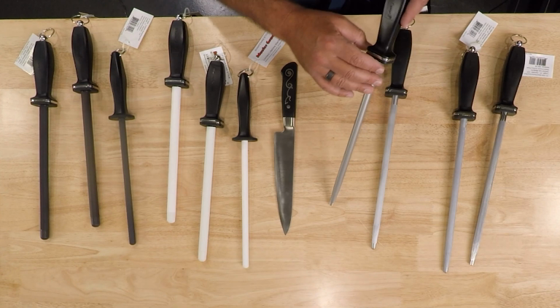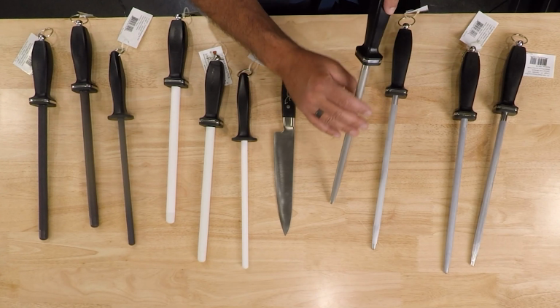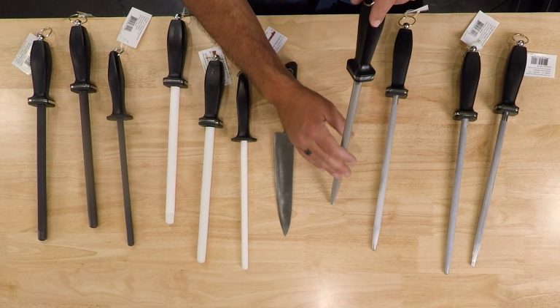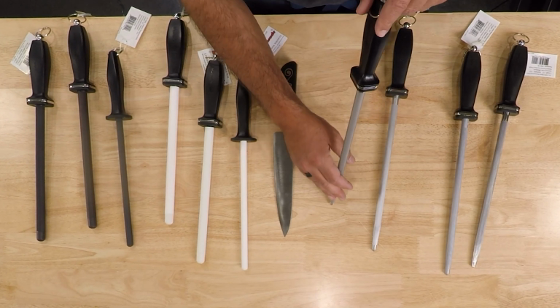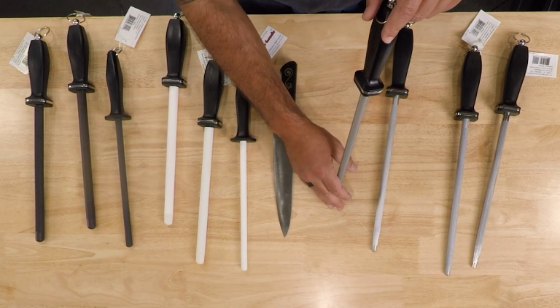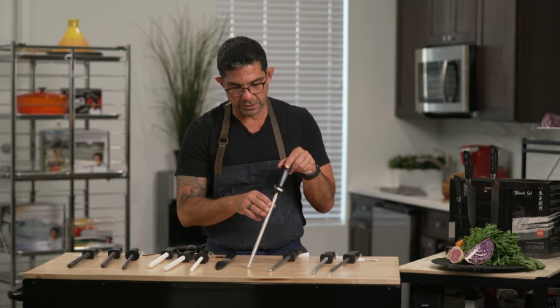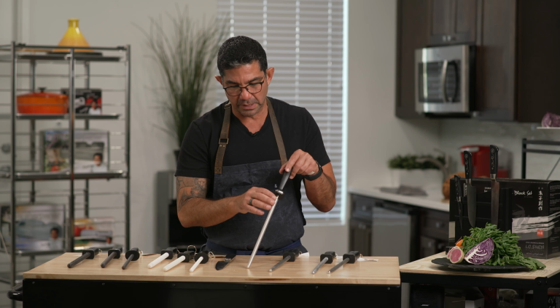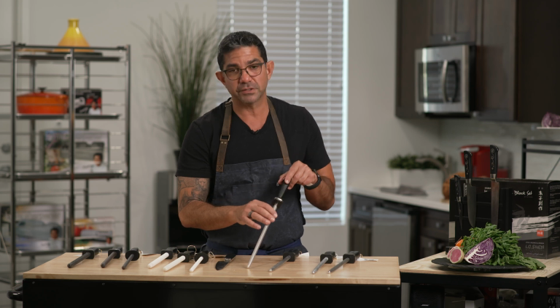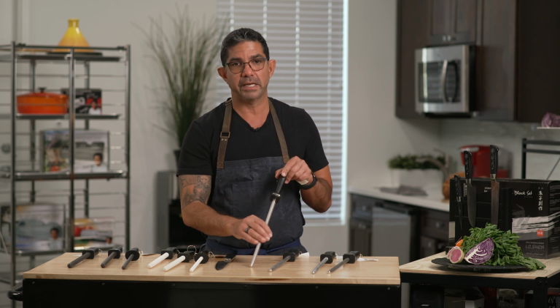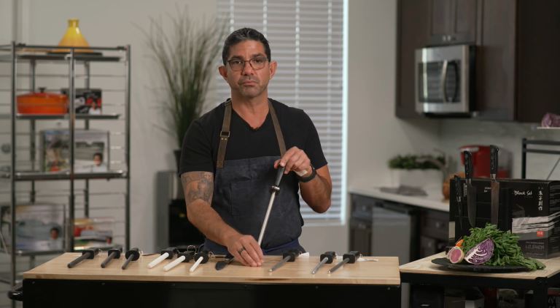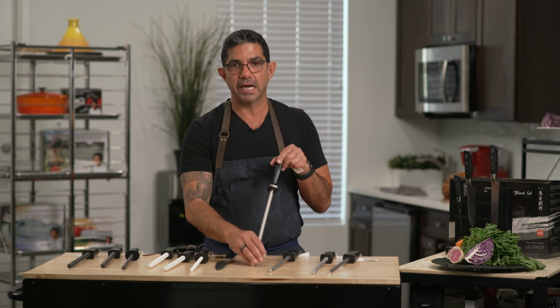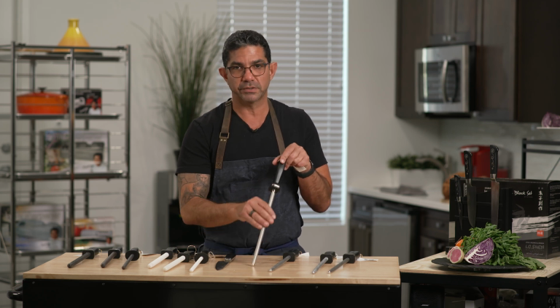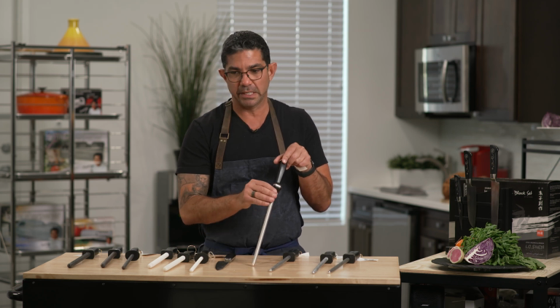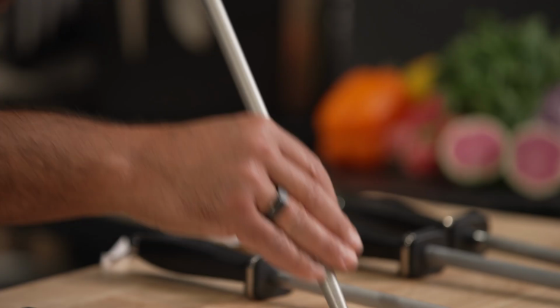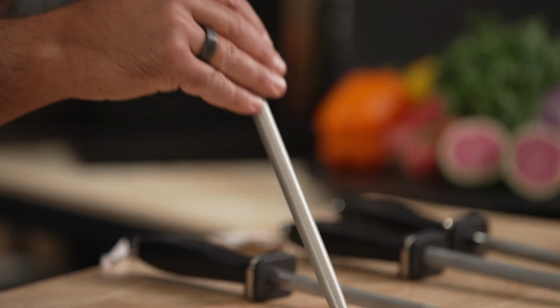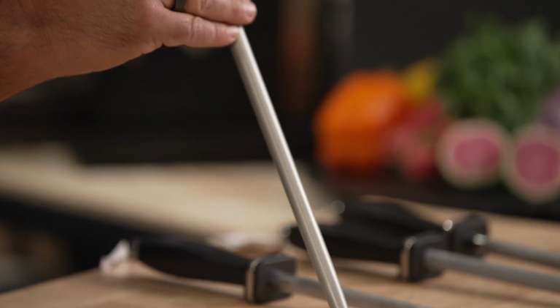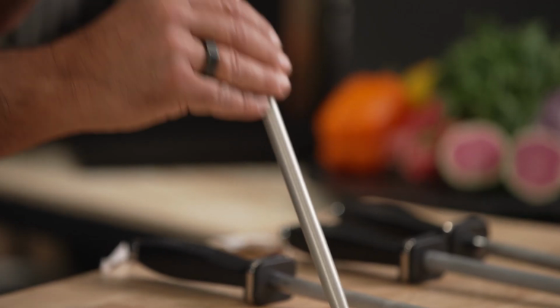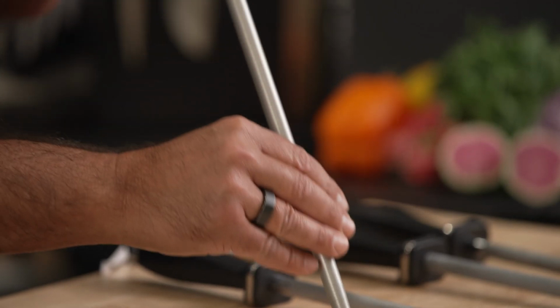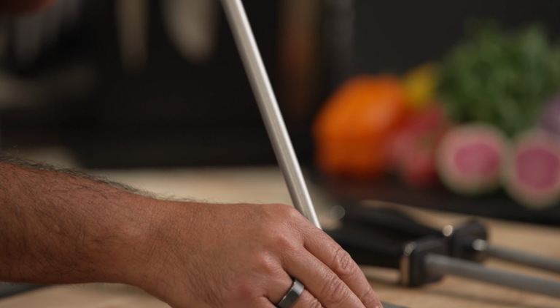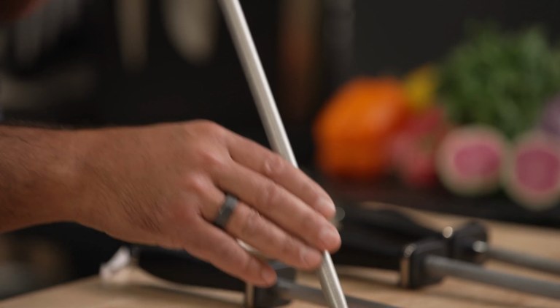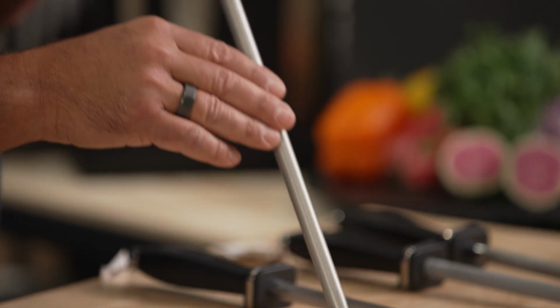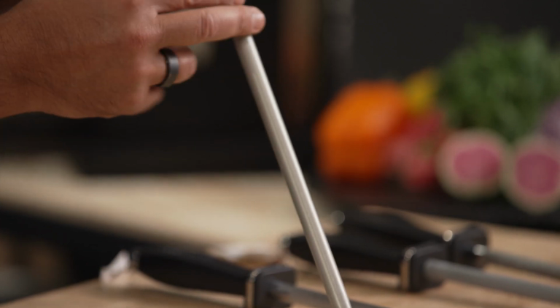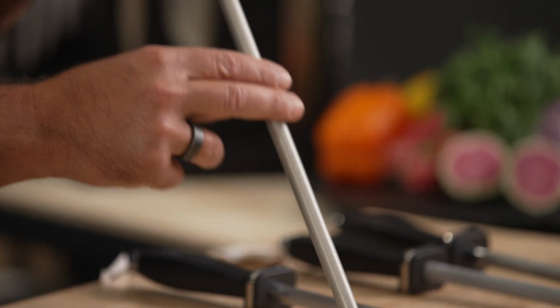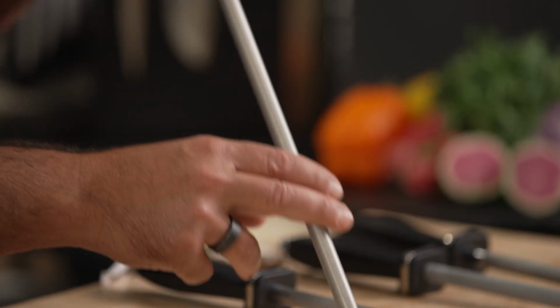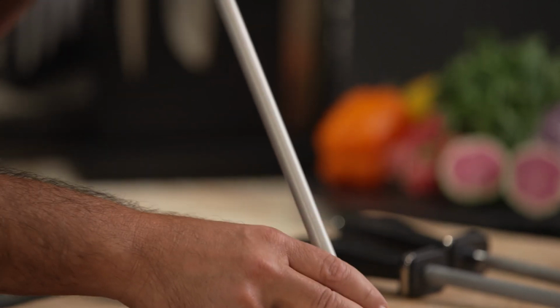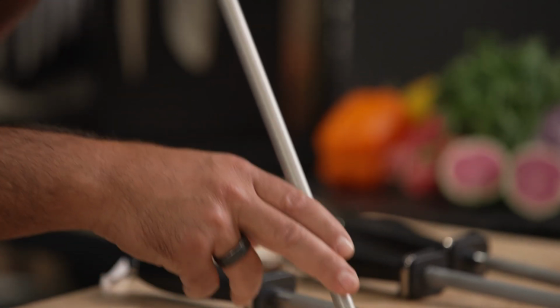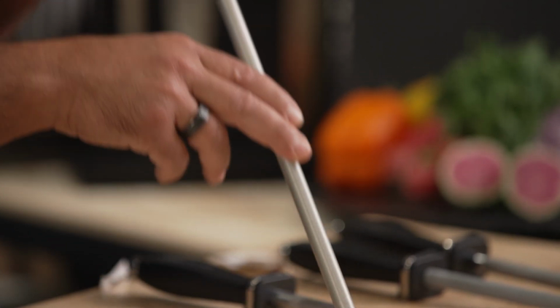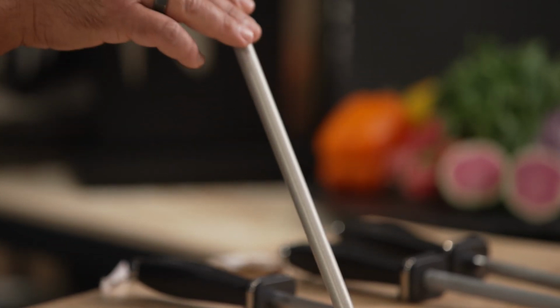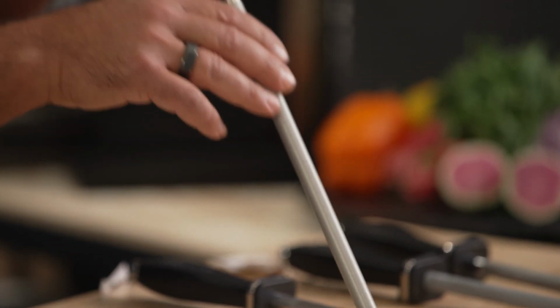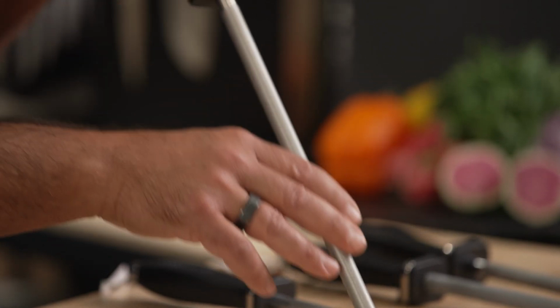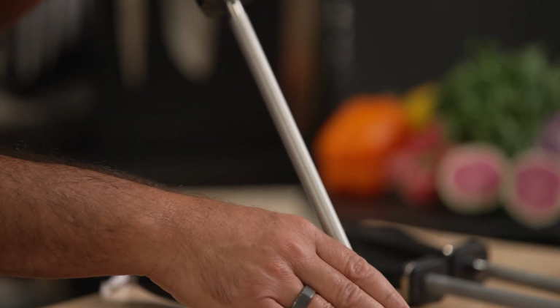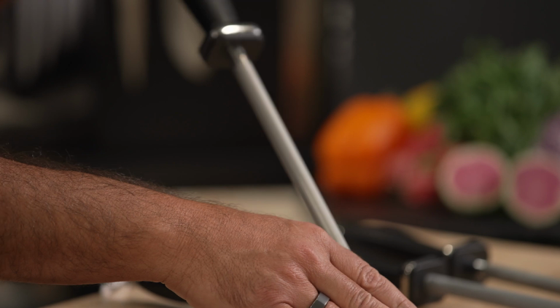This here is the premium dynas finished steel. This is made with real diamonds in it and it's a 600 grit. You can feel it's actually grabbing my skin, and this will grab your blade. This is one of the best deals you can have and it's spectacular.